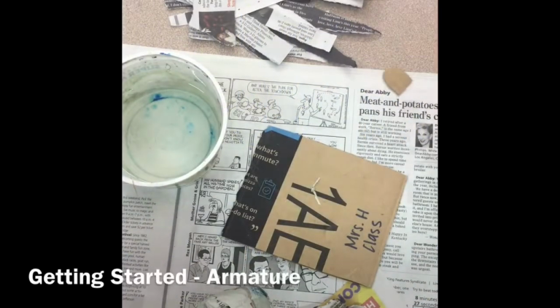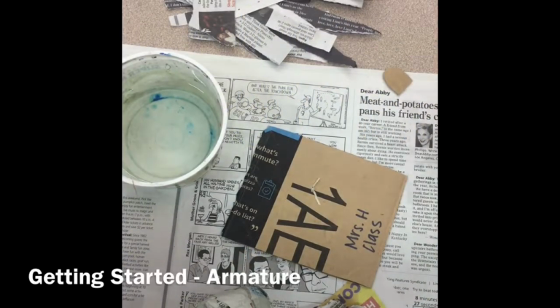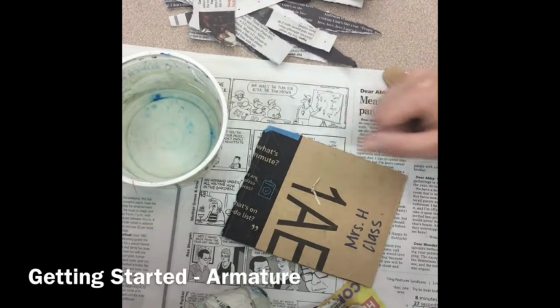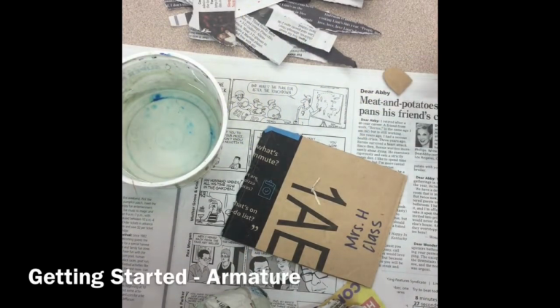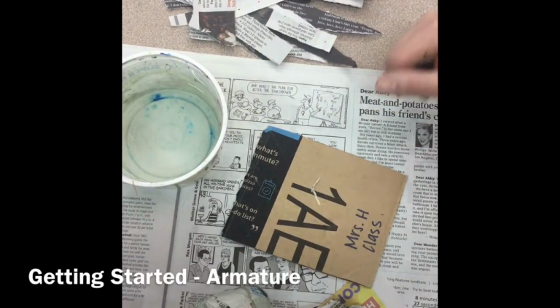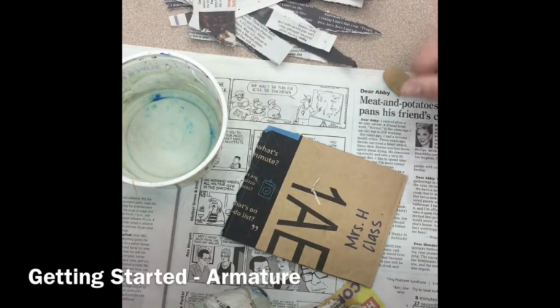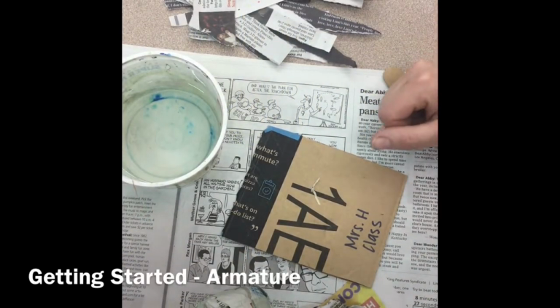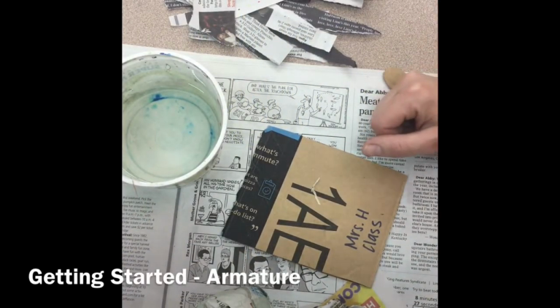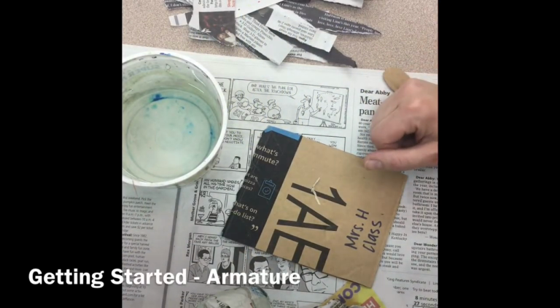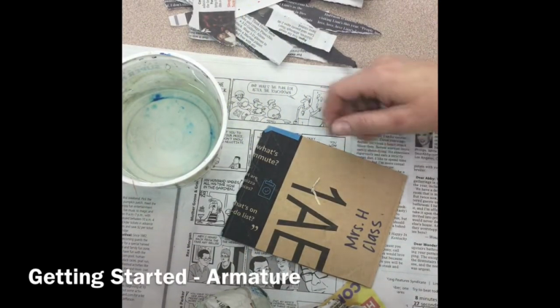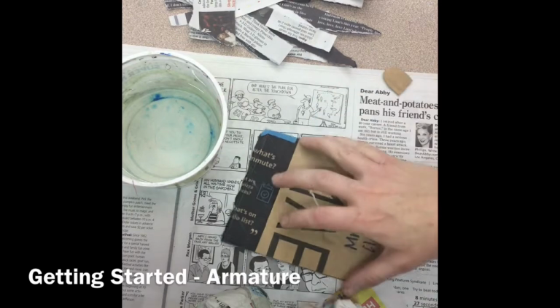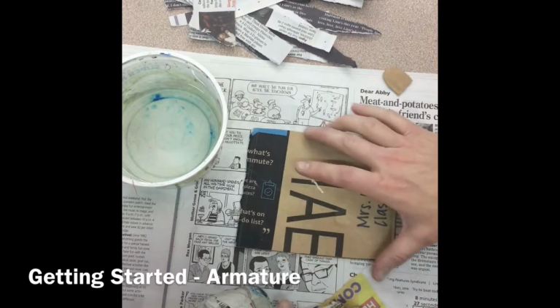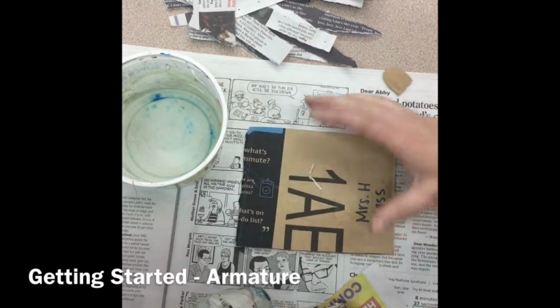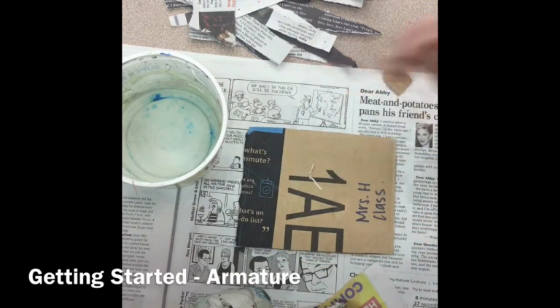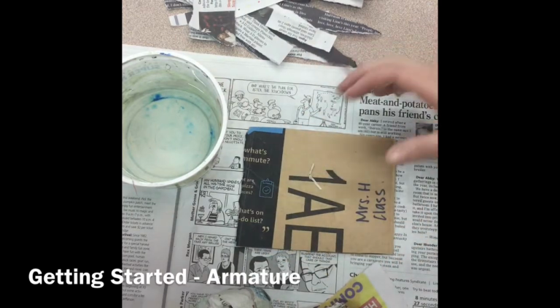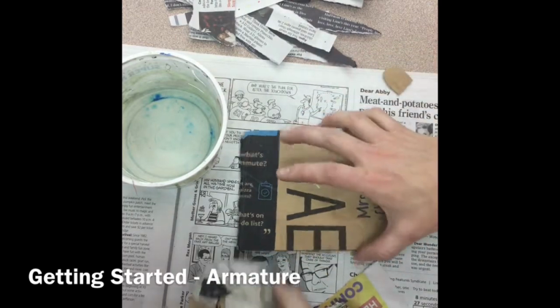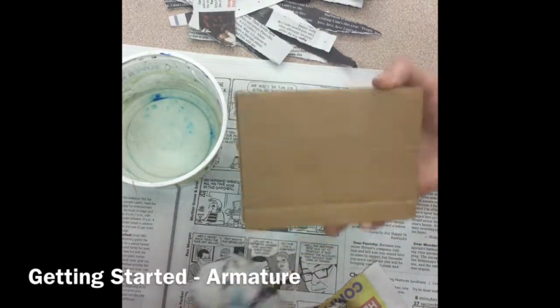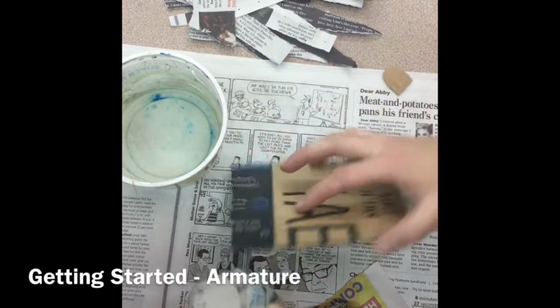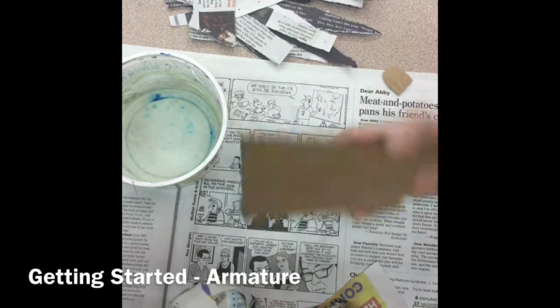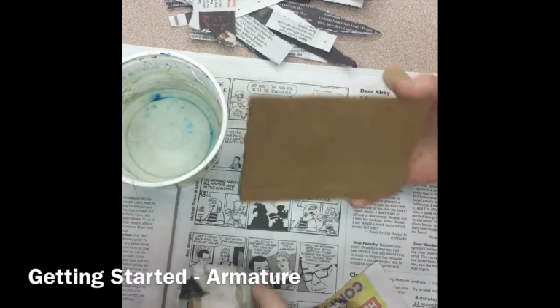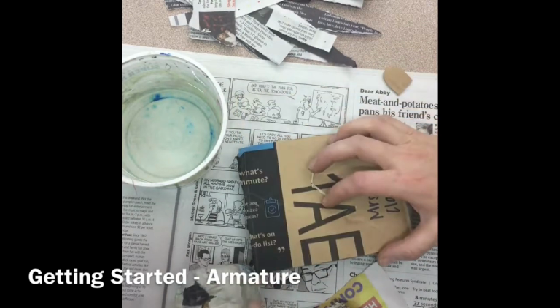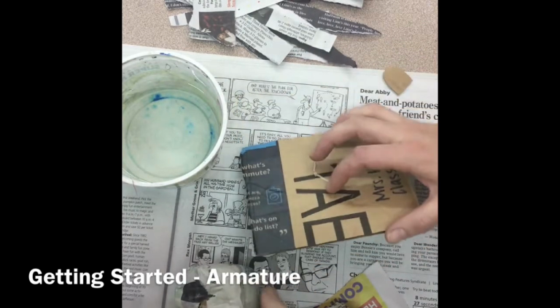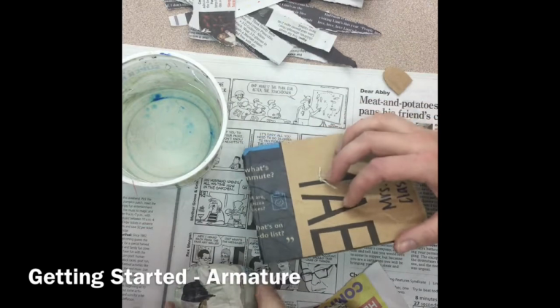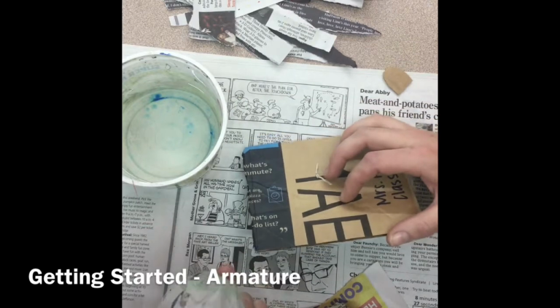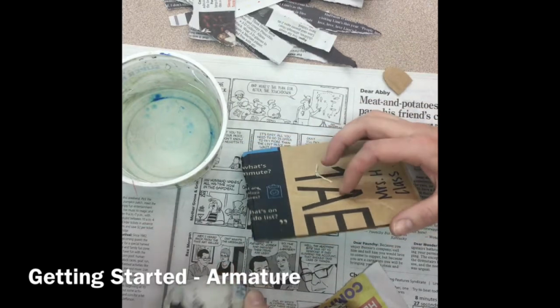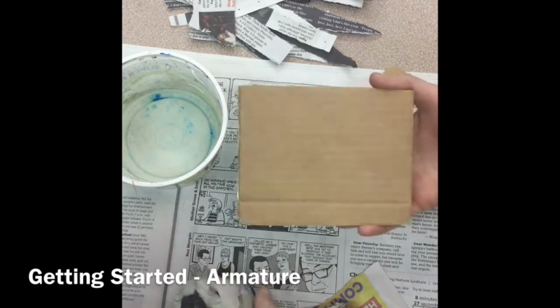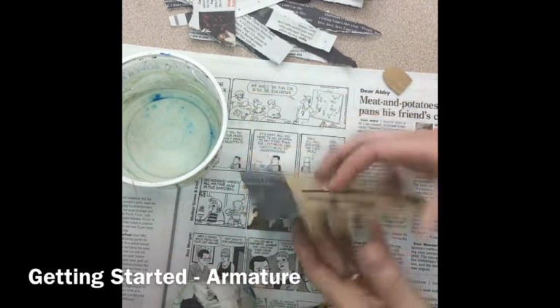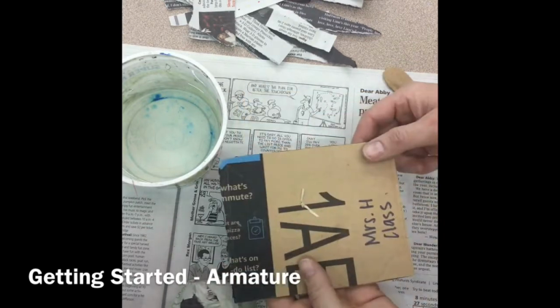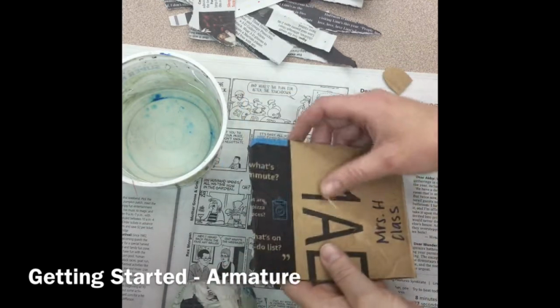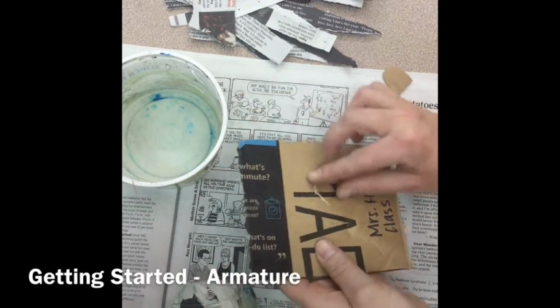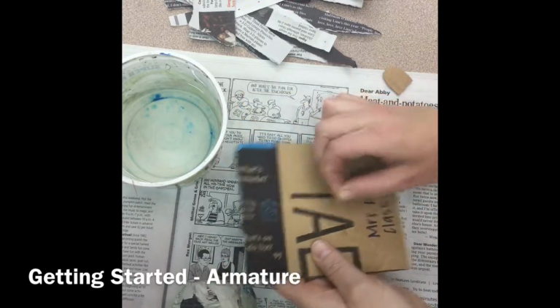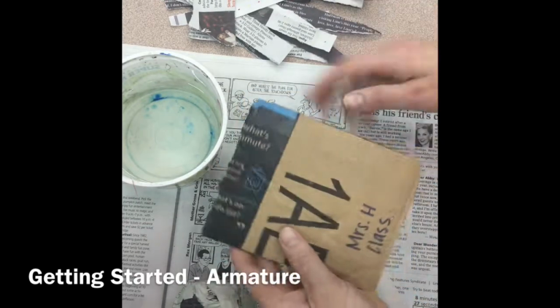Let's talk about paper mache today. The first thing you will need is an armature, which is just the skeleton for your sculpture — it's the stuff that's going to hold all your paste. I'm using a combination of newspaper and cardboard; you can also use plastic containers.